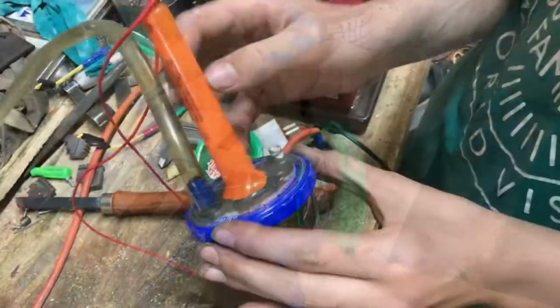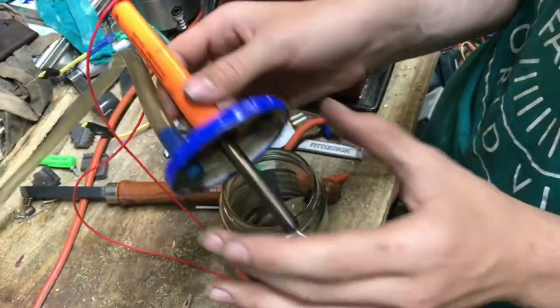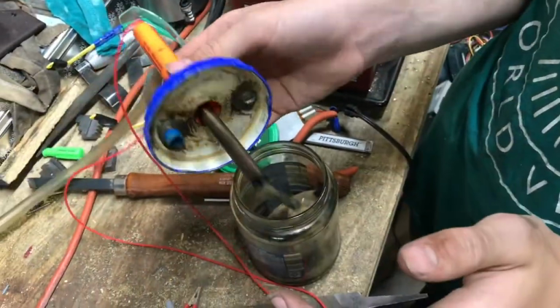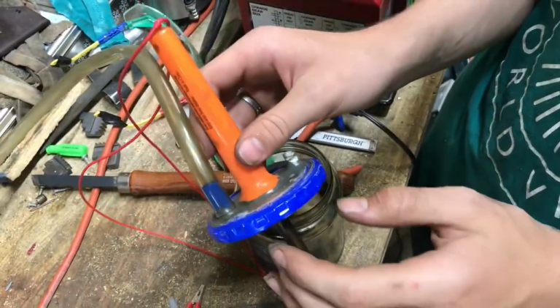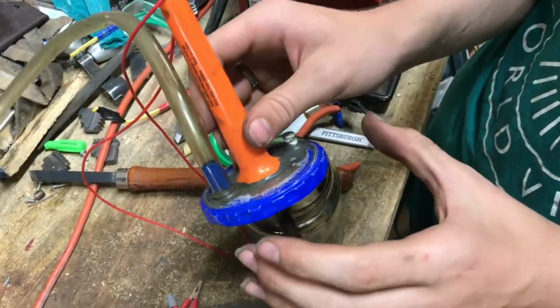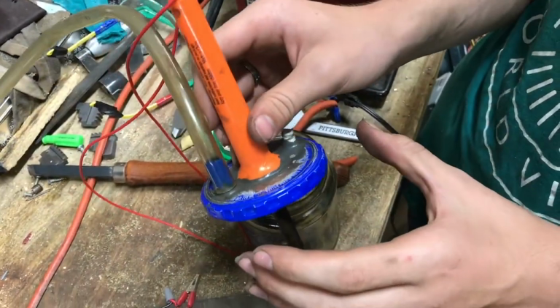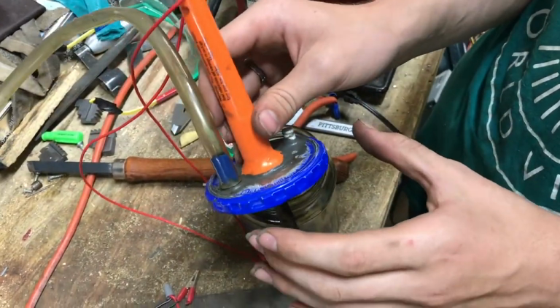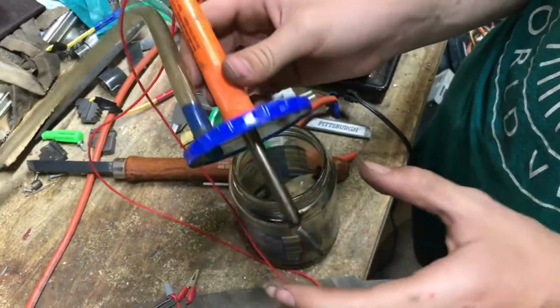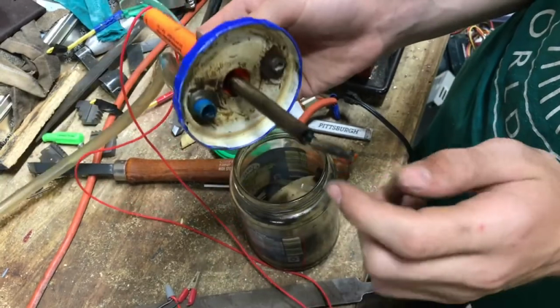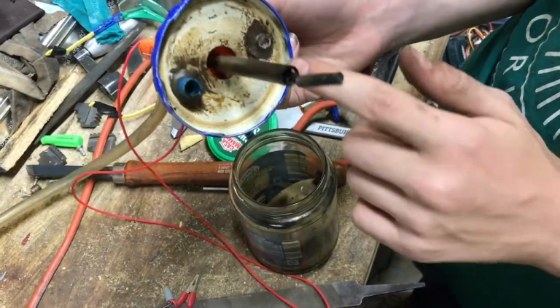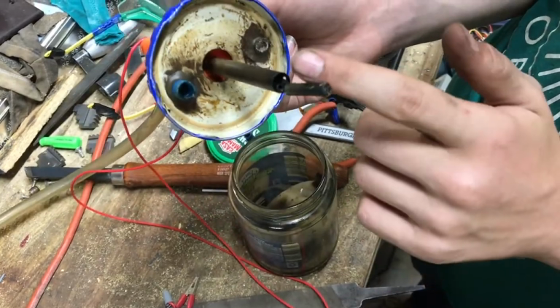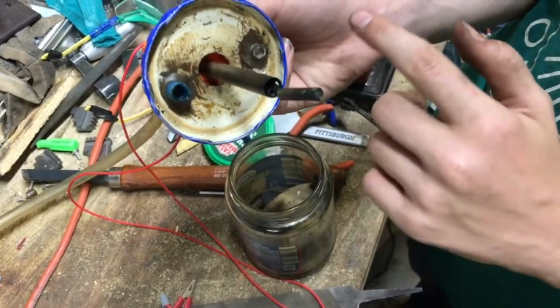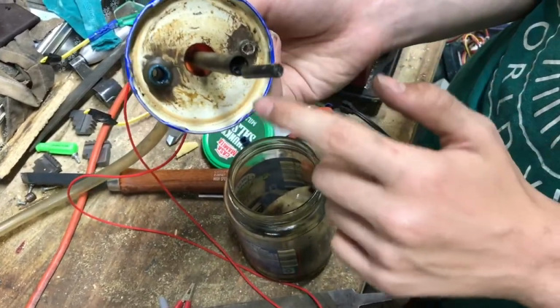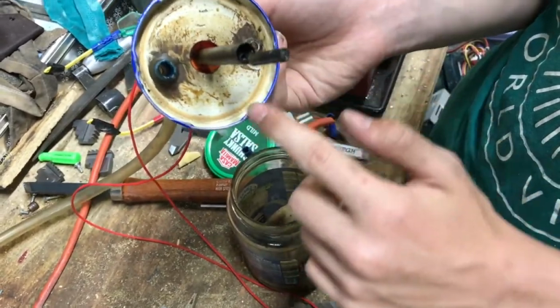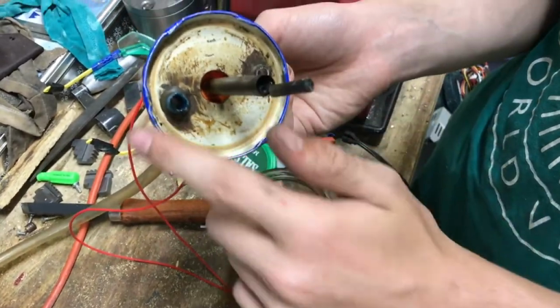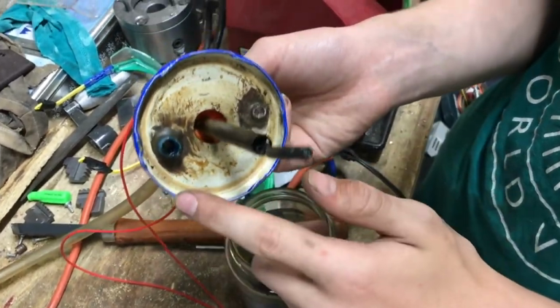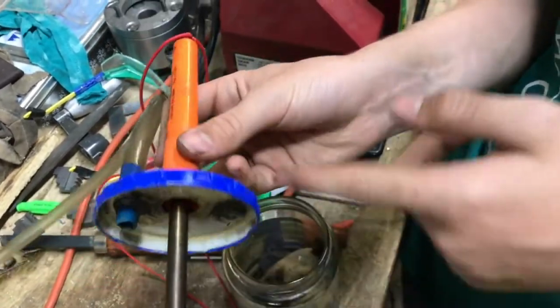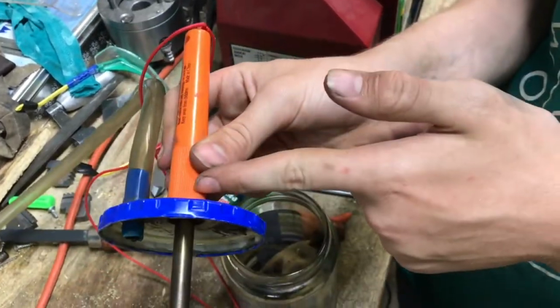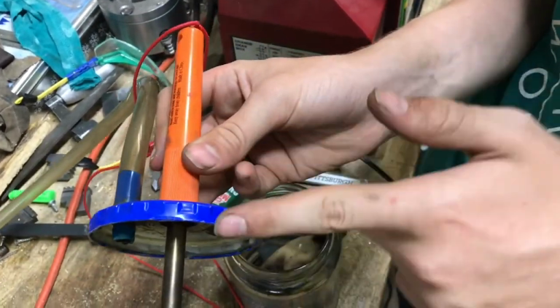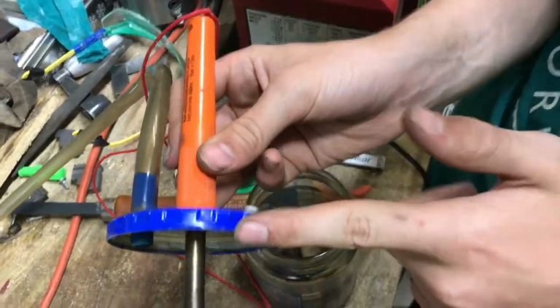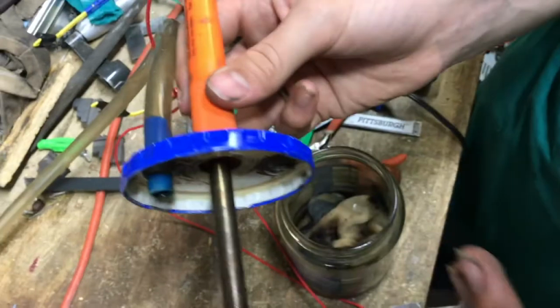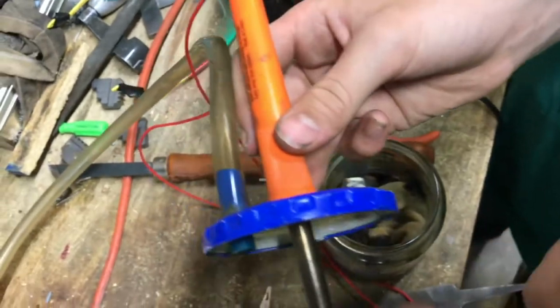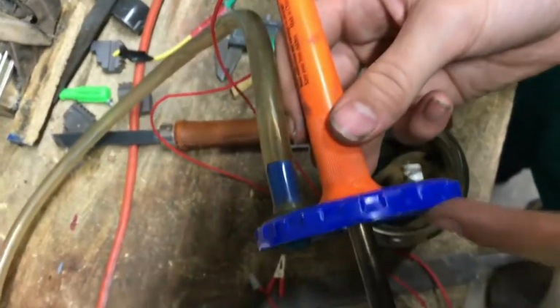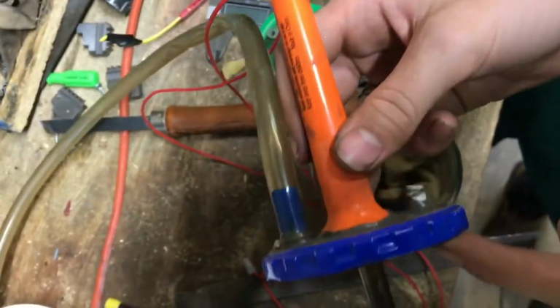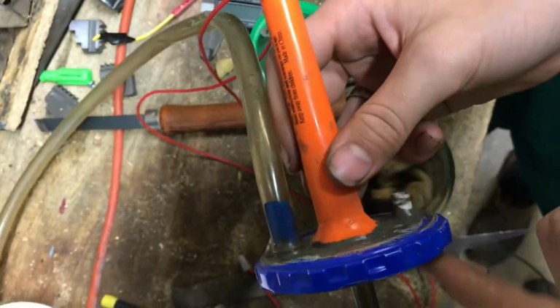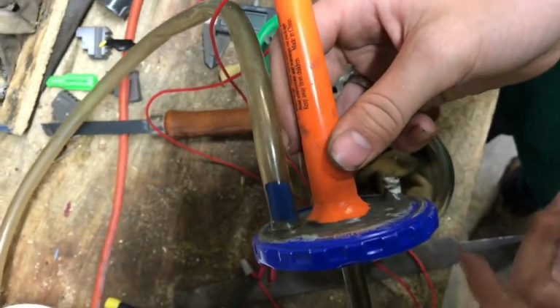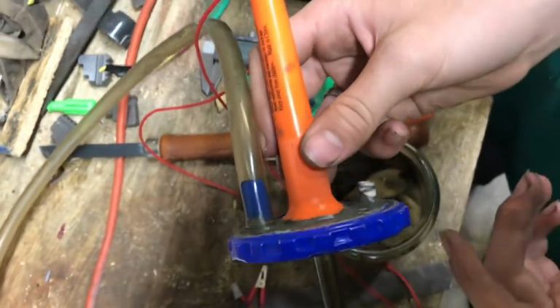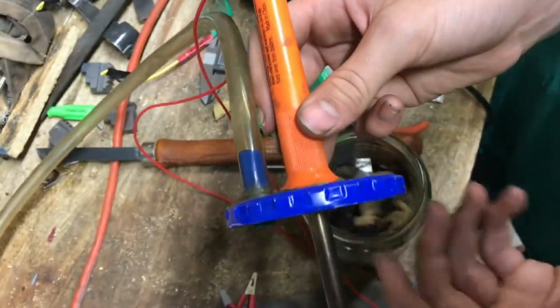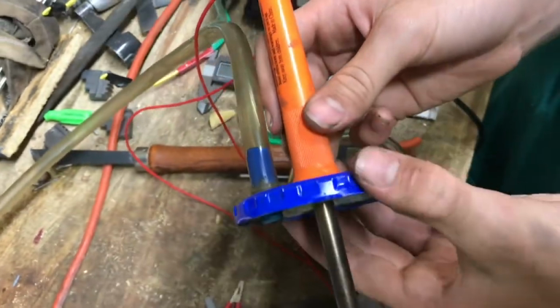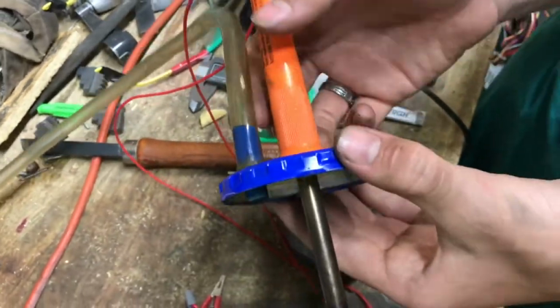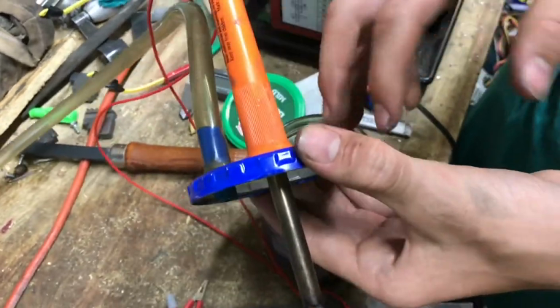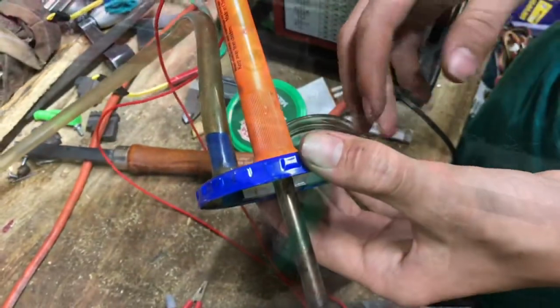If you are using a soldering iron whenever you're building this, just make sure that no metal parts of the soldering iron are touching the lid. We have plastic glued to metal, because if that metal is making contact with the lid, everything is going to get really hot and start melting things.